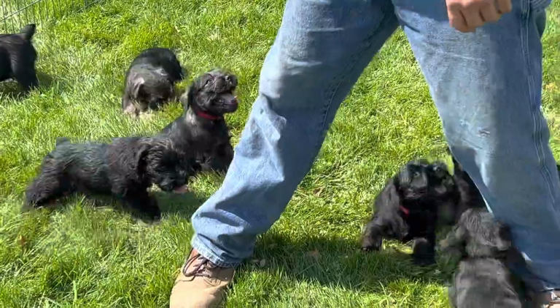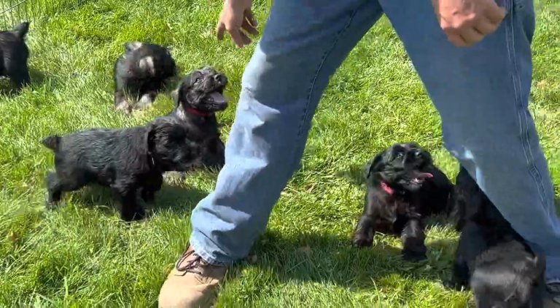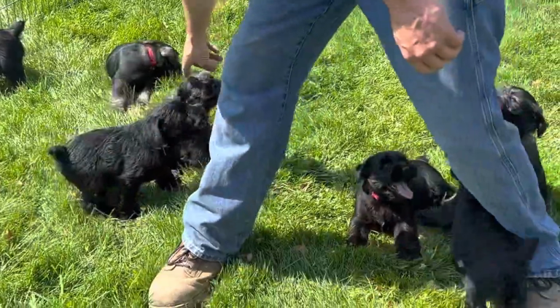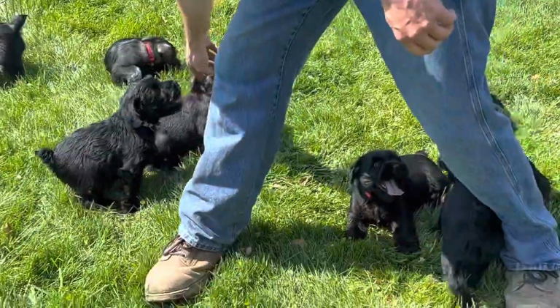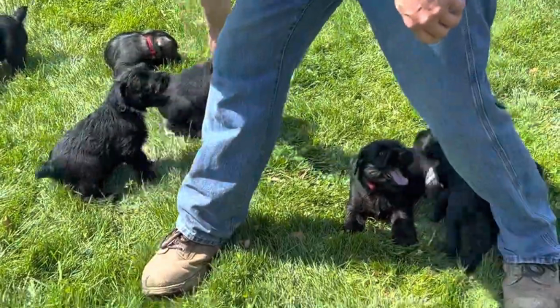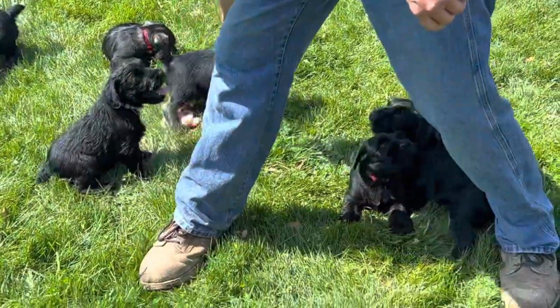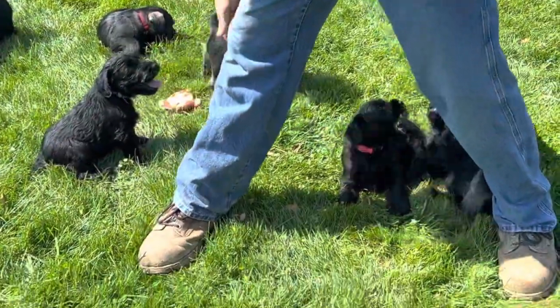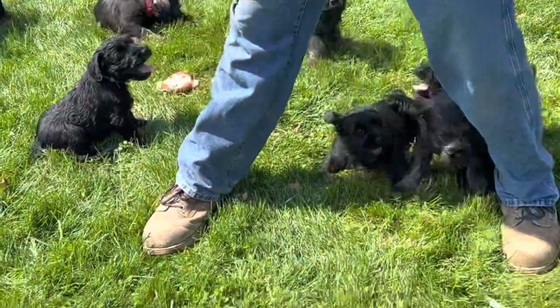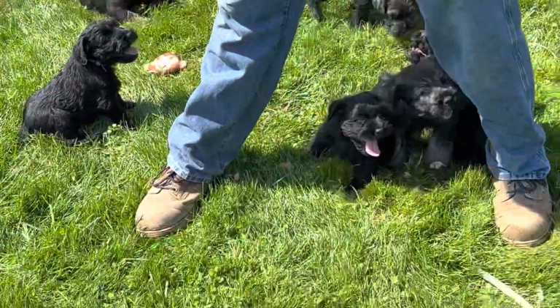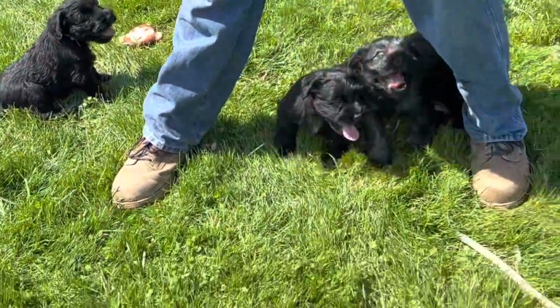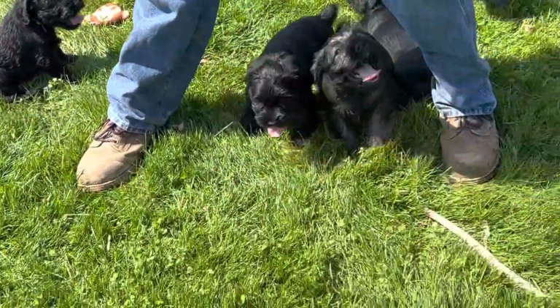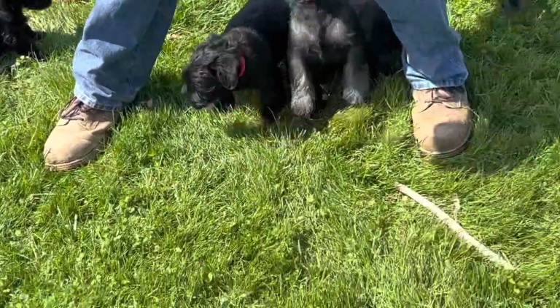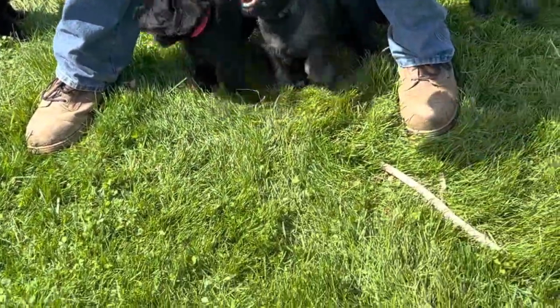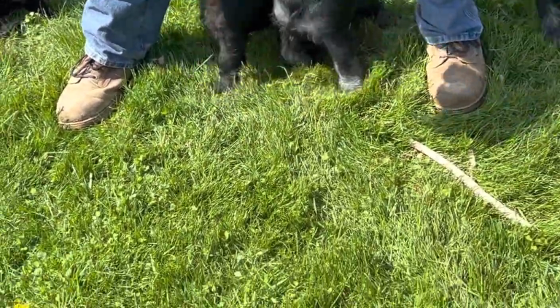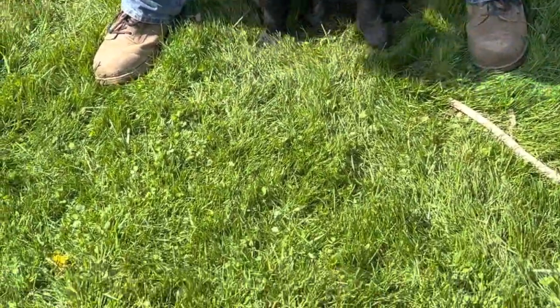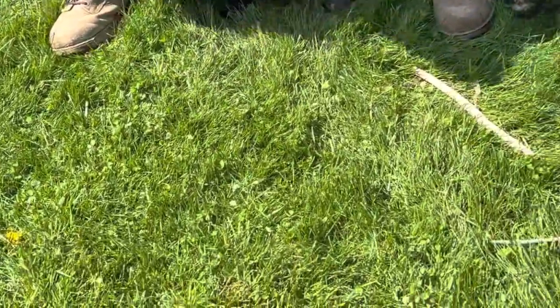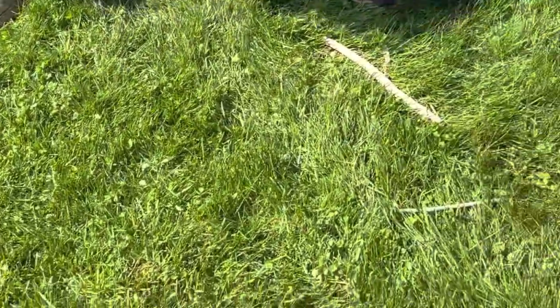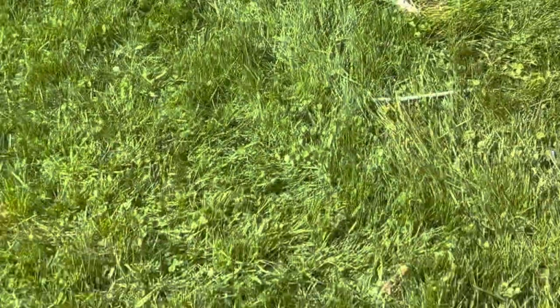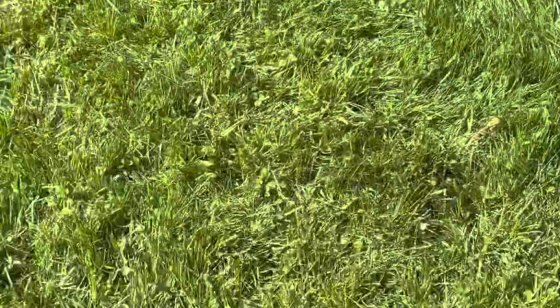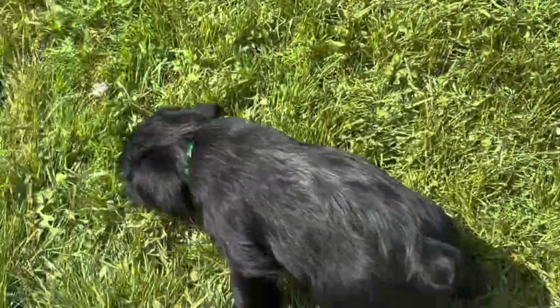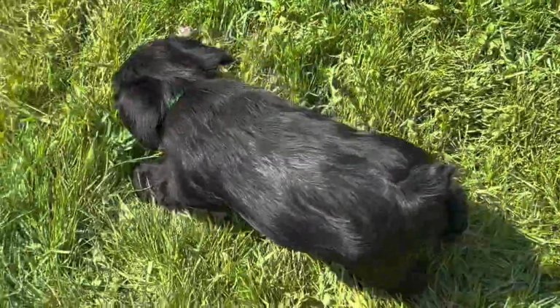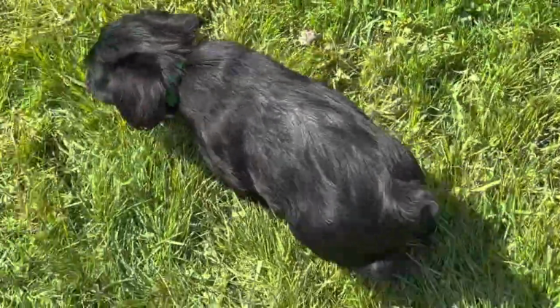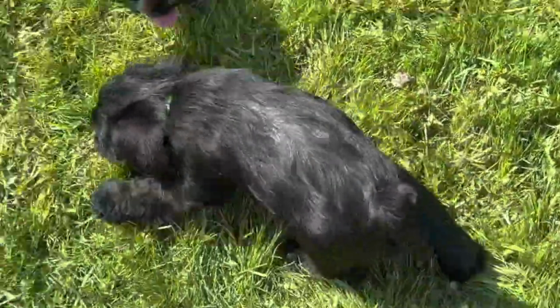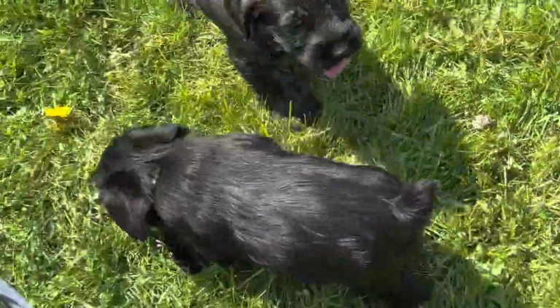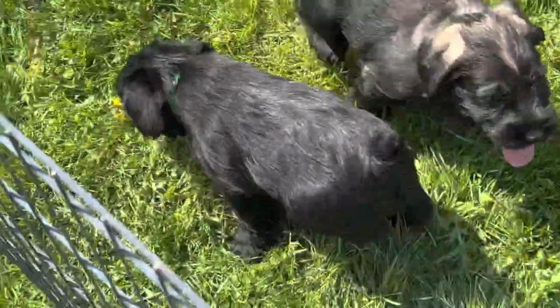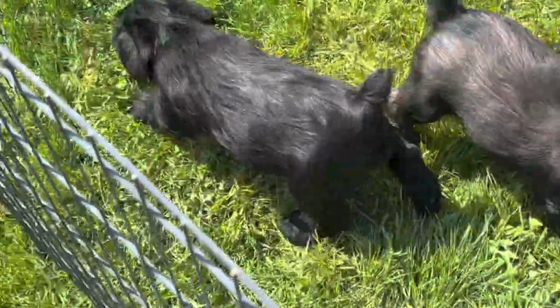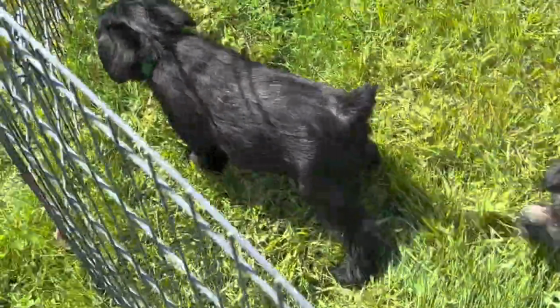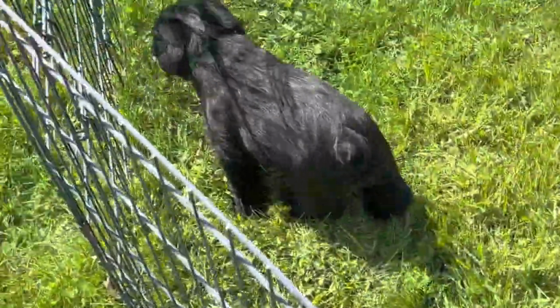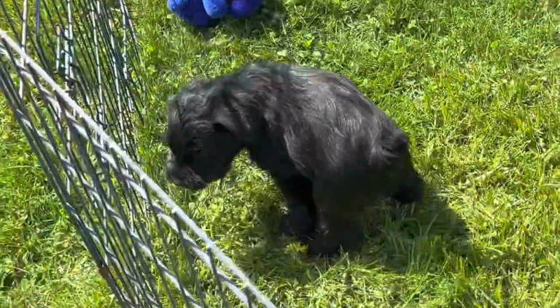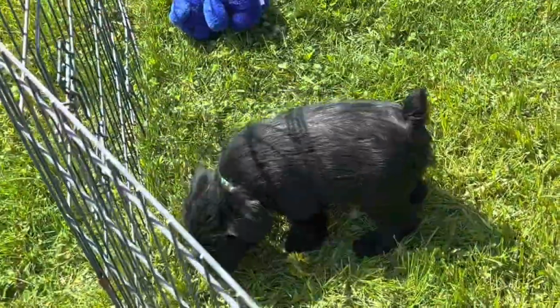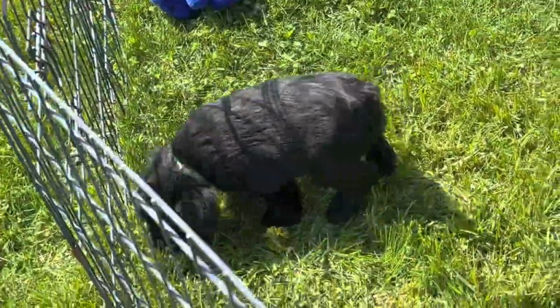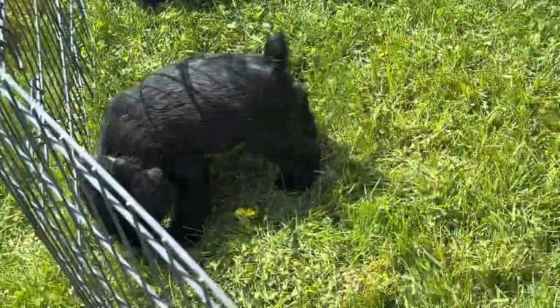And the last one is a black male with a neon green collar — right here — and he is 8 pounds 2 ounces.